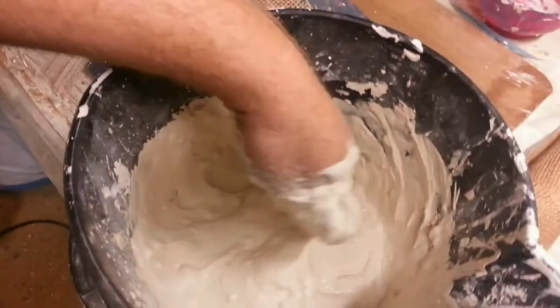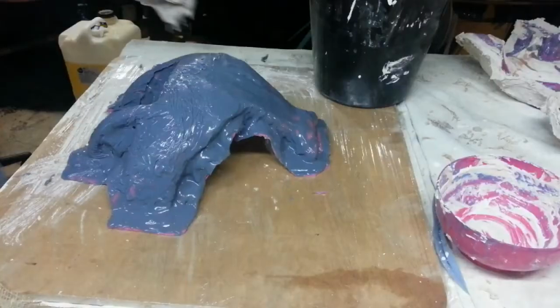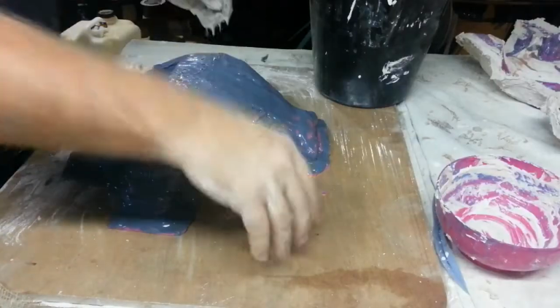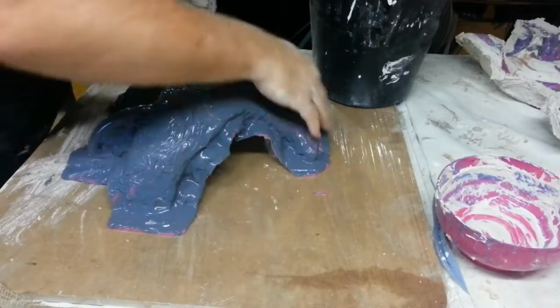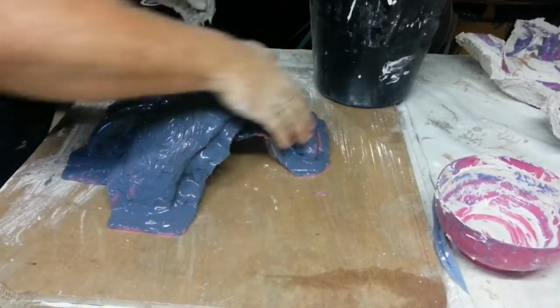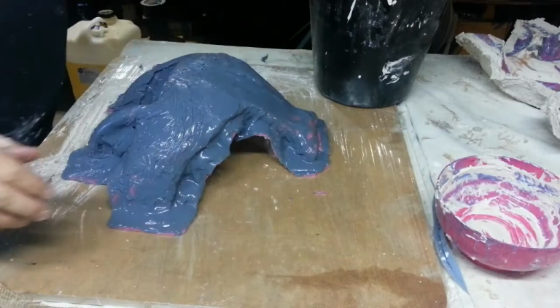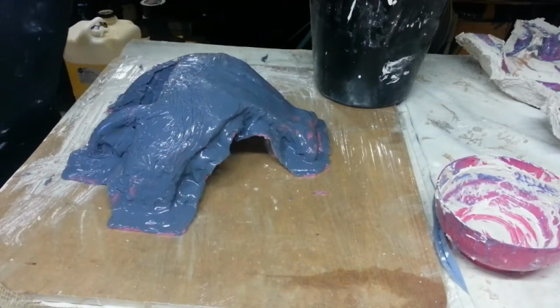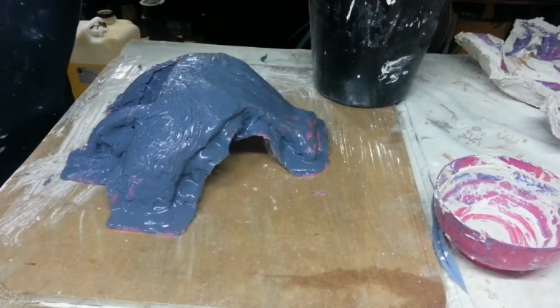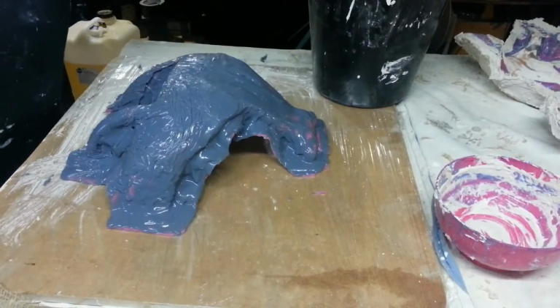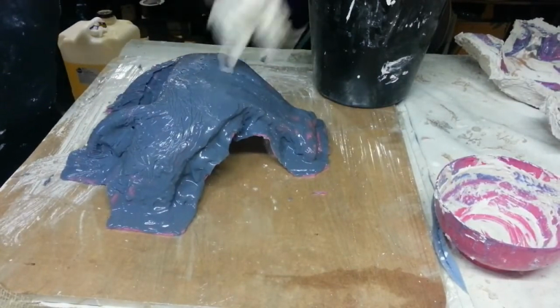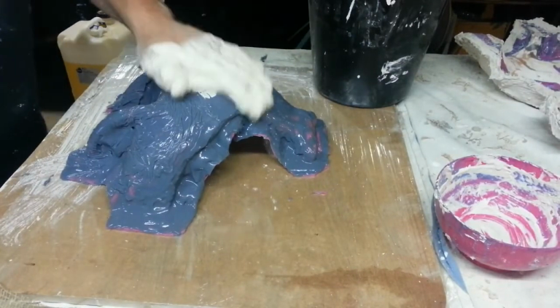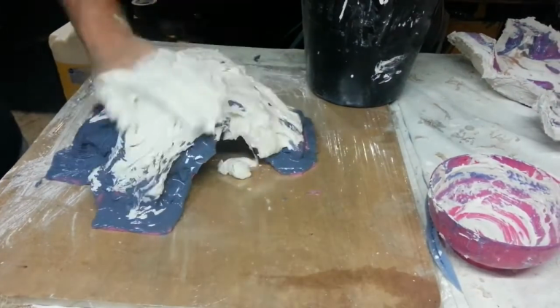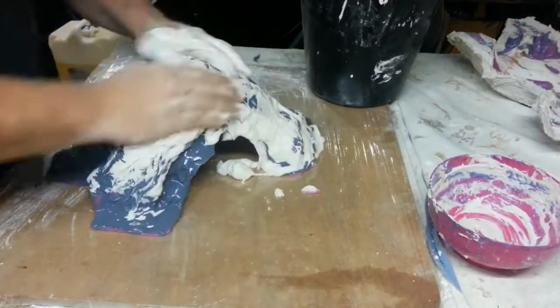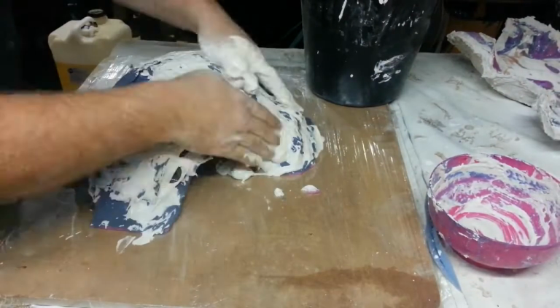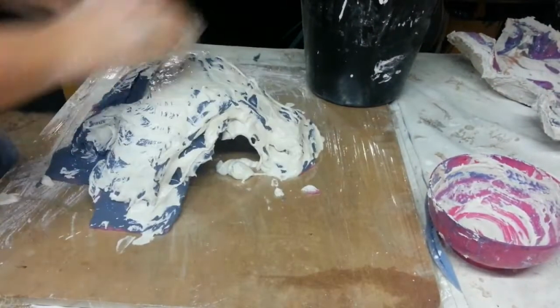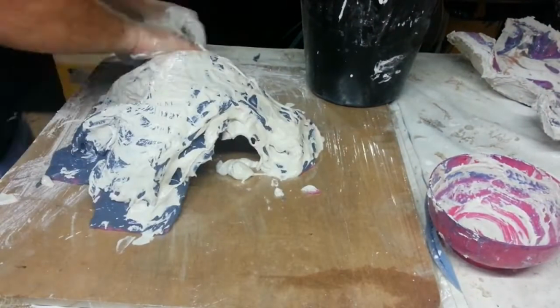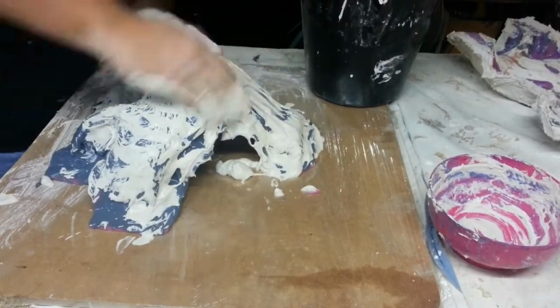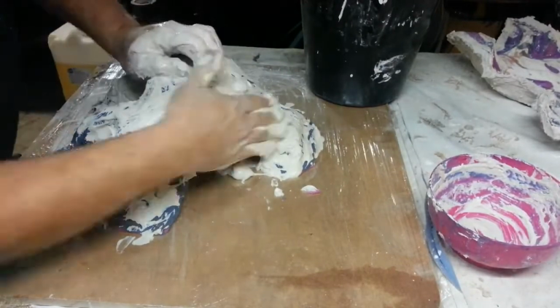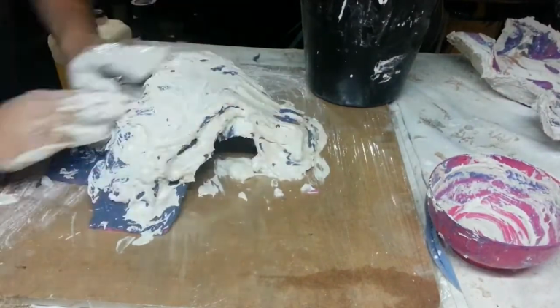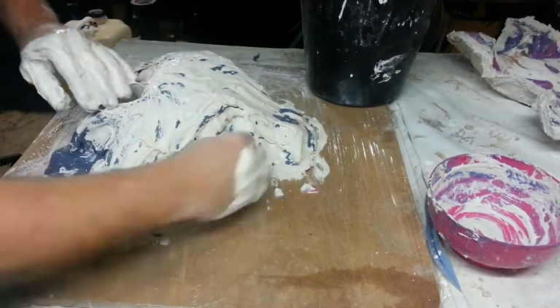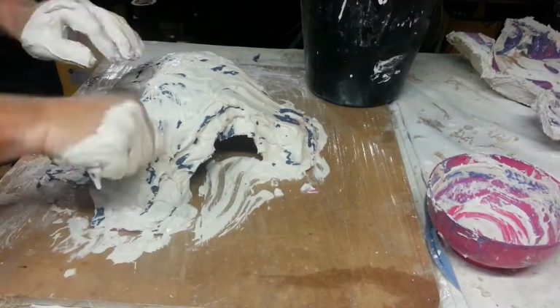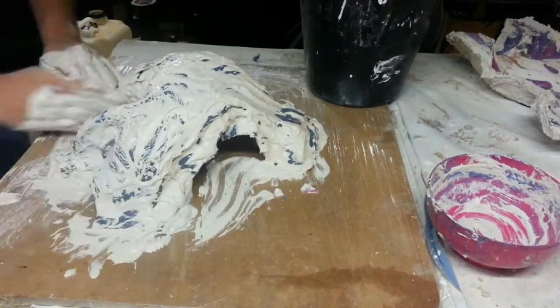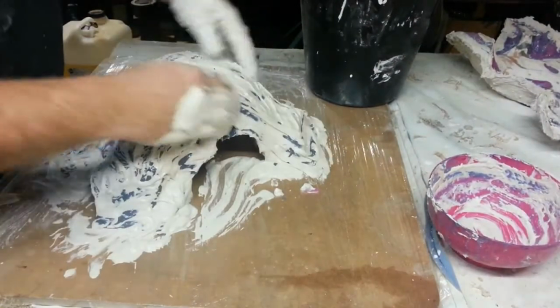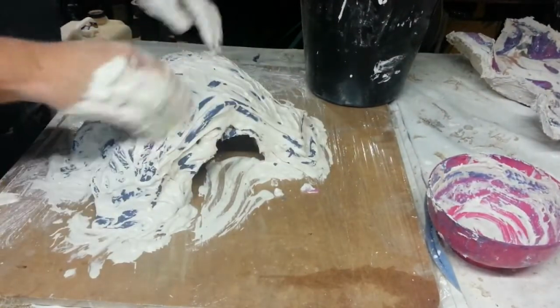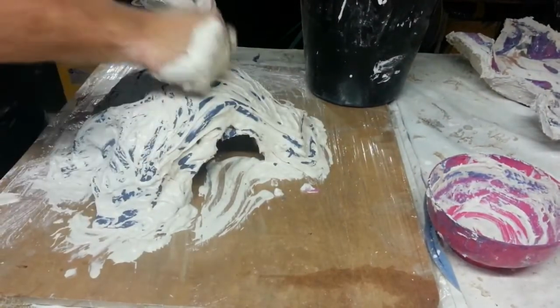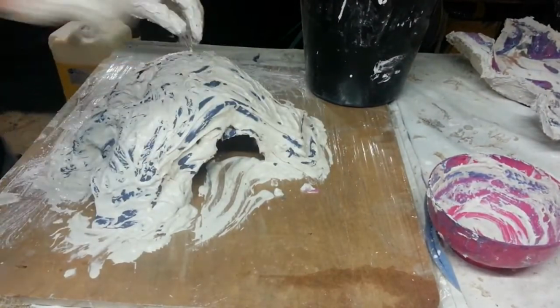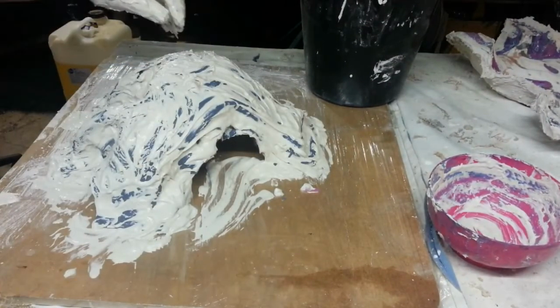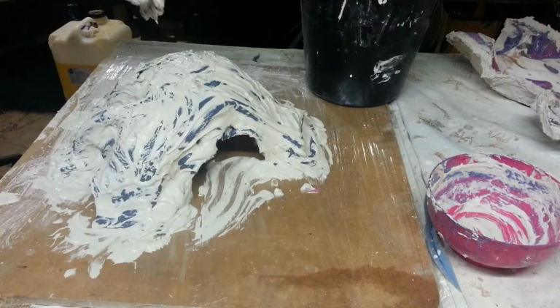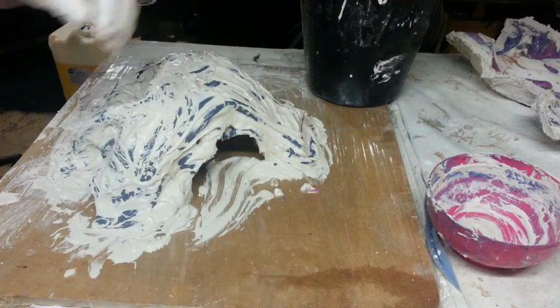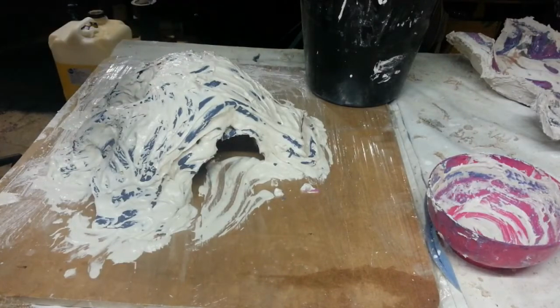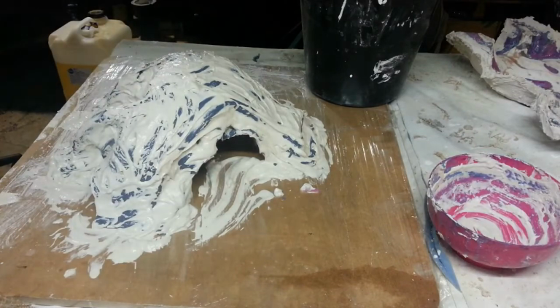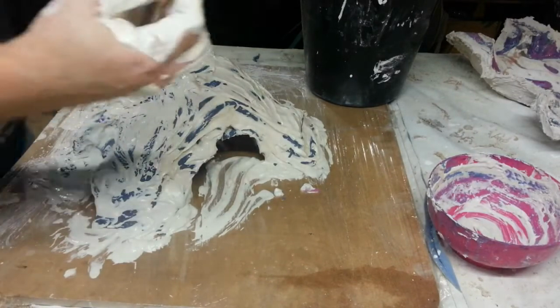So the first thing I'm going to do is try and give the entire surface just a good coverage. Once I've got a pretty good coverage it's just a matter of starting to apply the hessian.